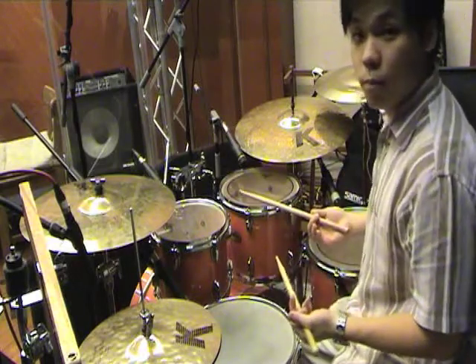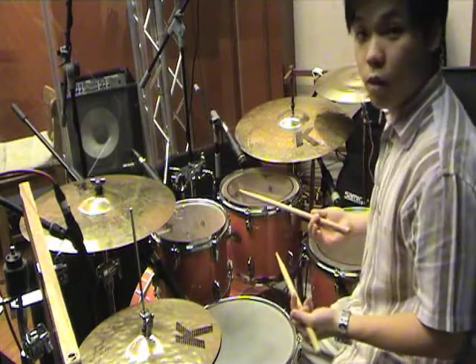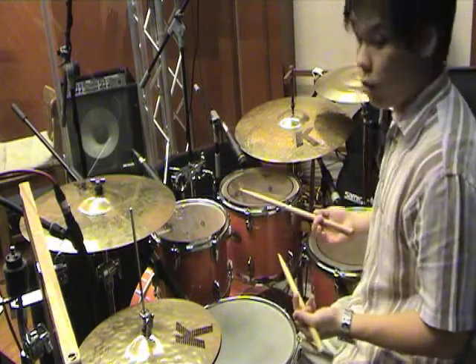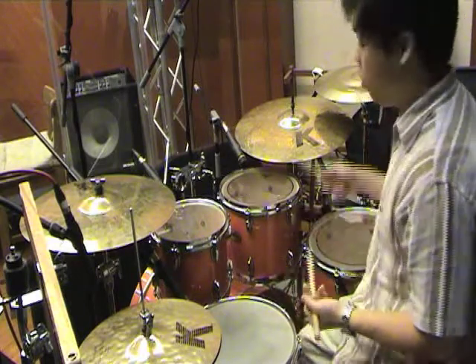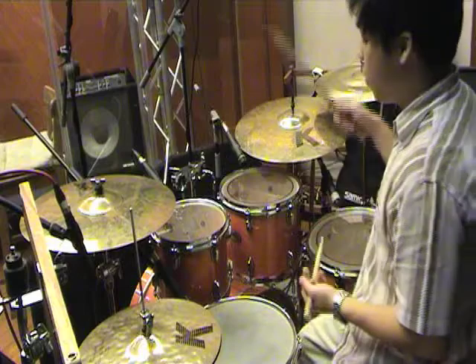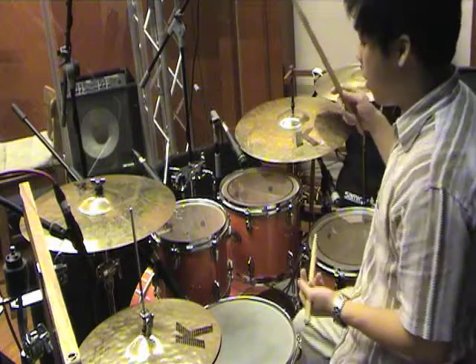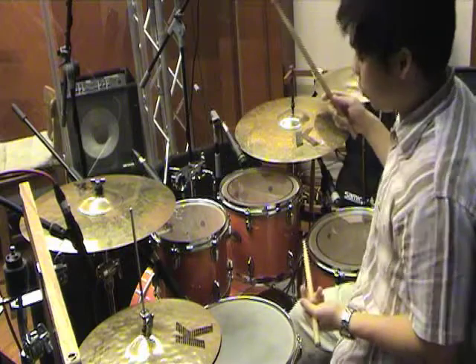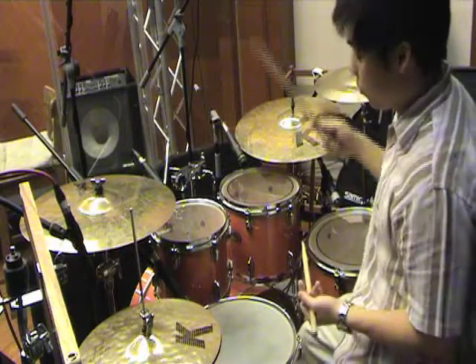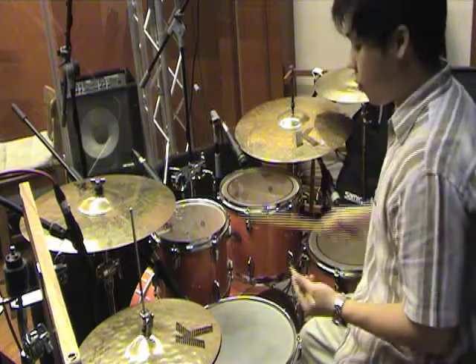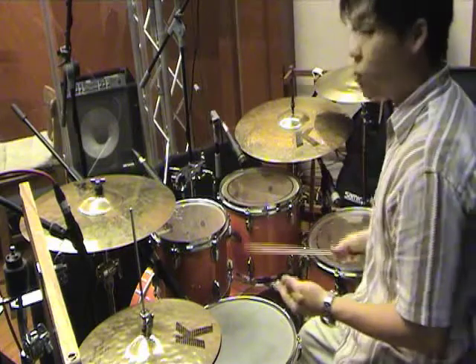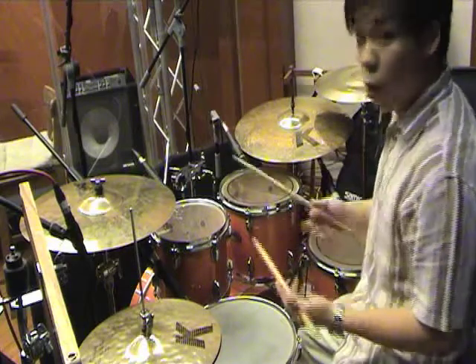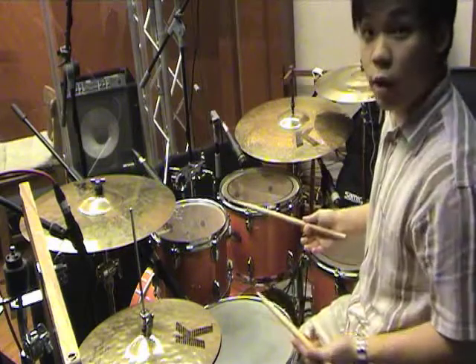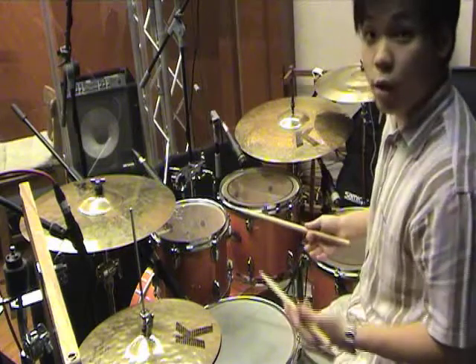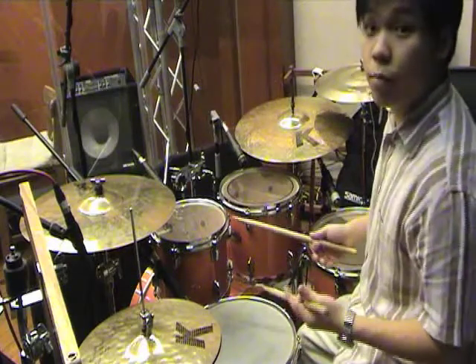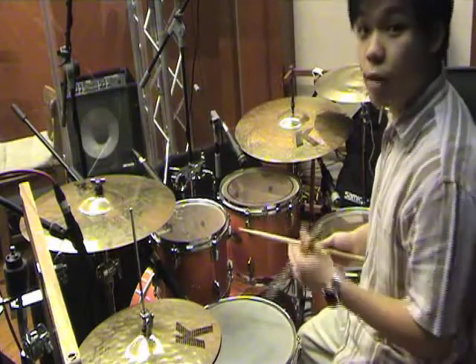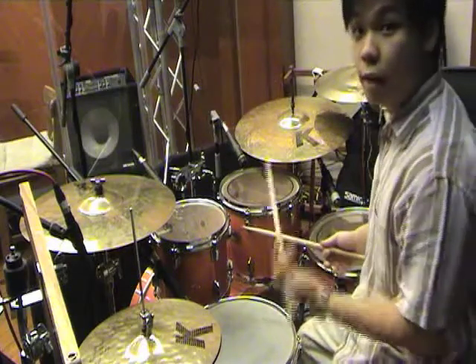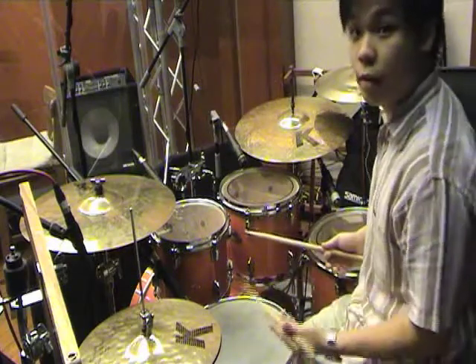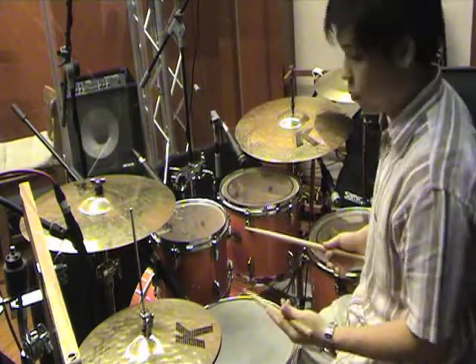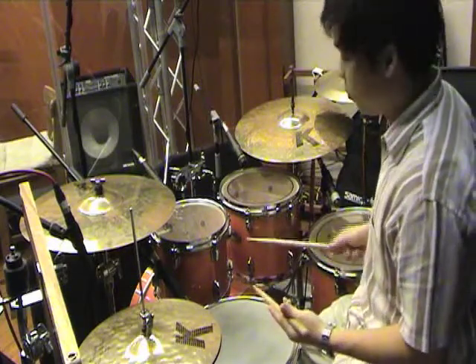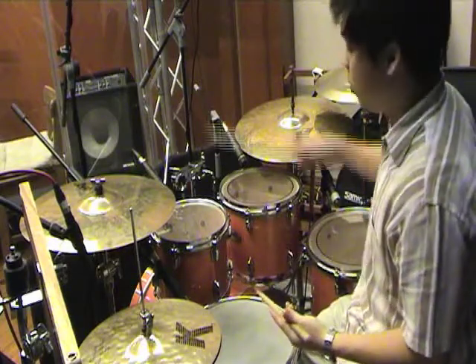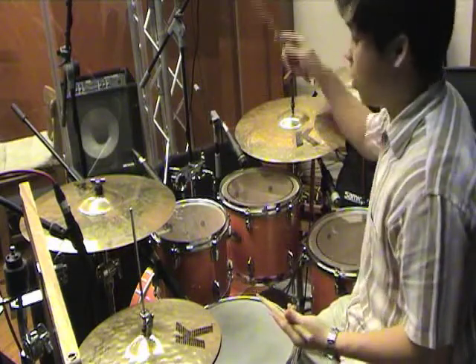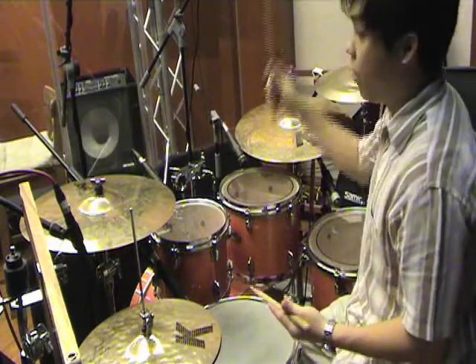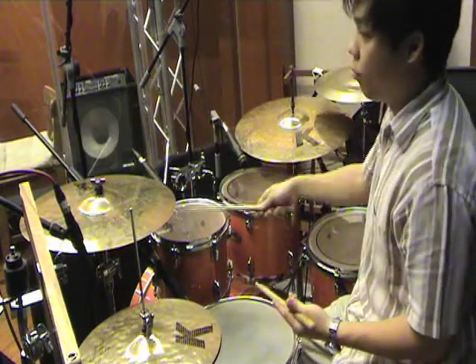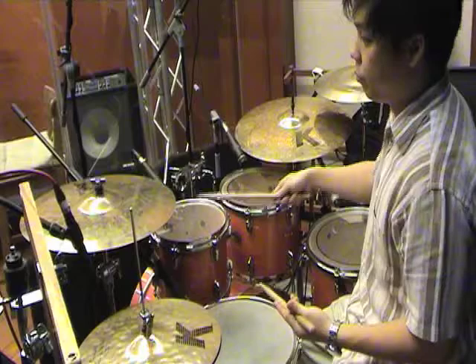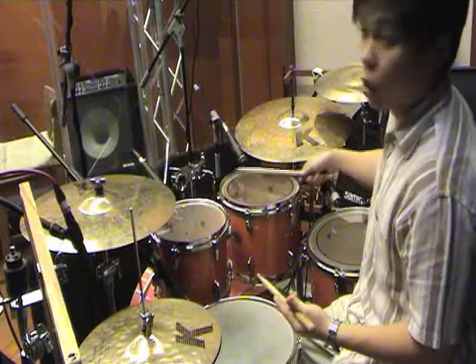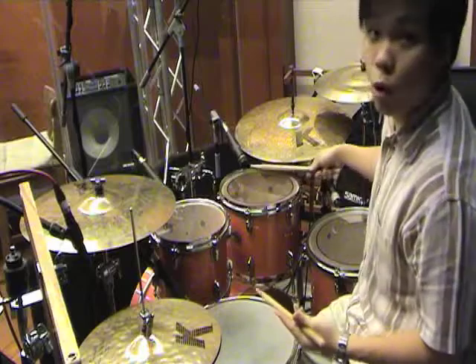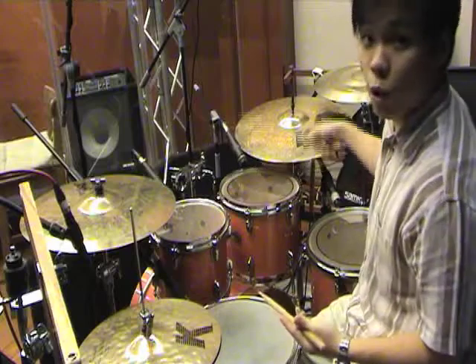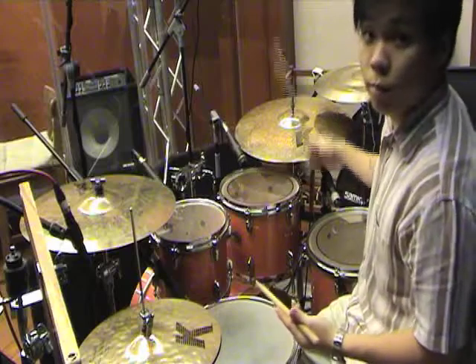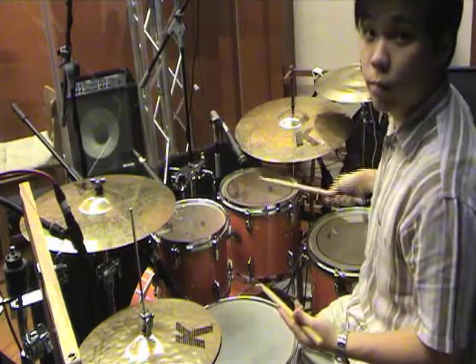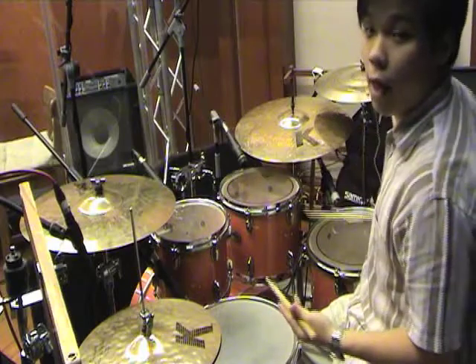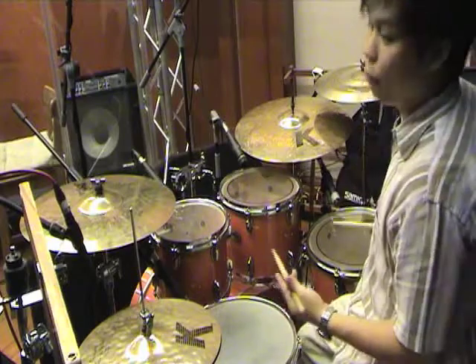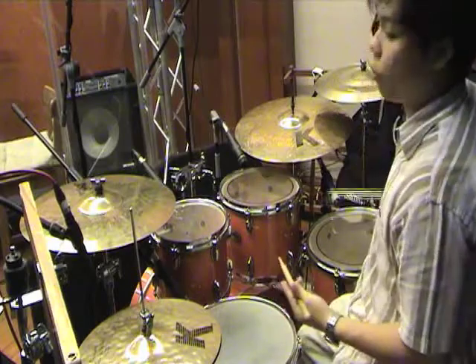So to recap the five pieces: bass, or kick drum; snare; high tom; low tom; and floor tom.